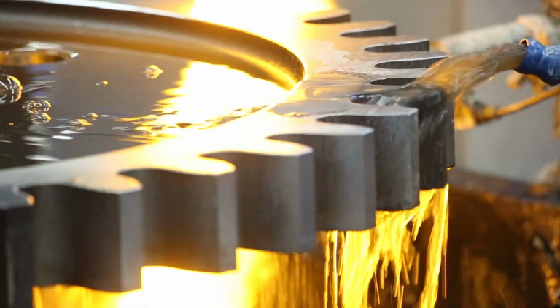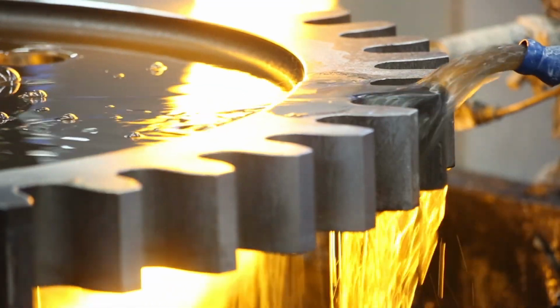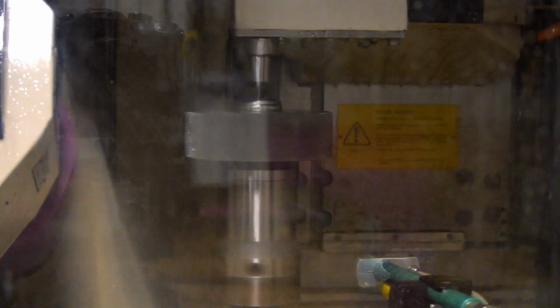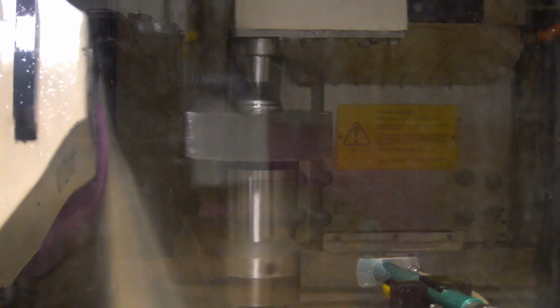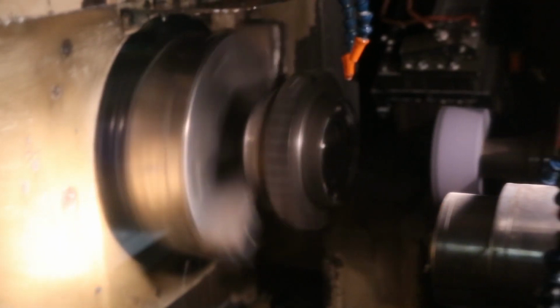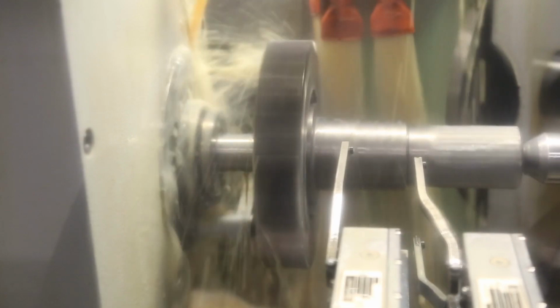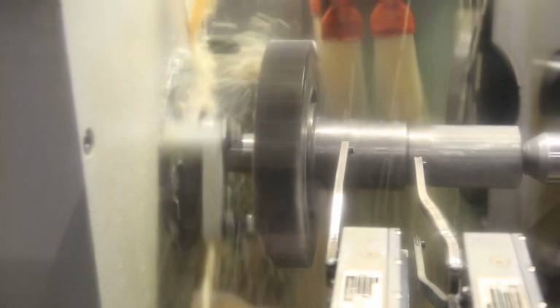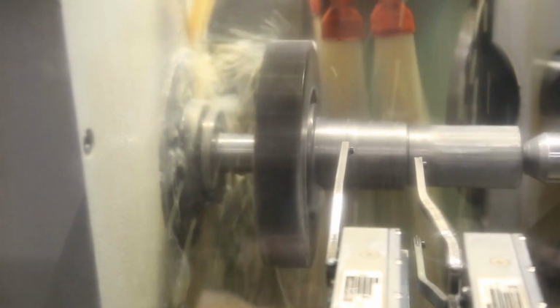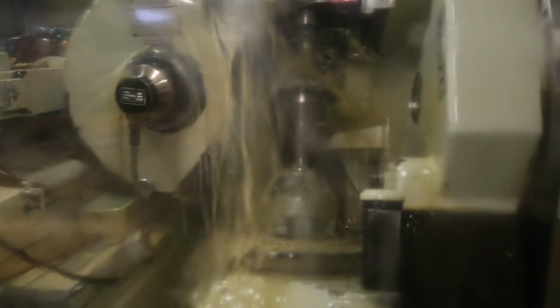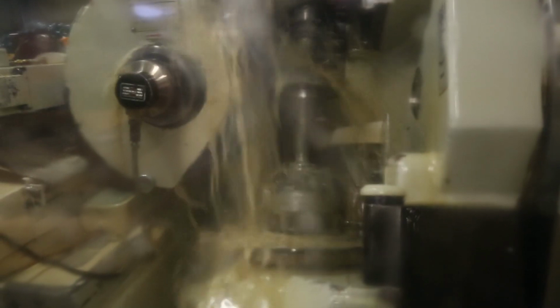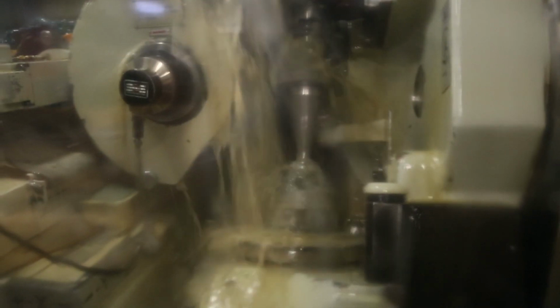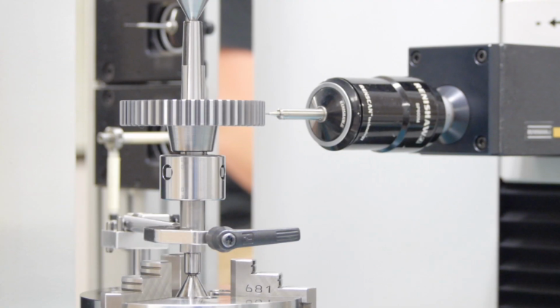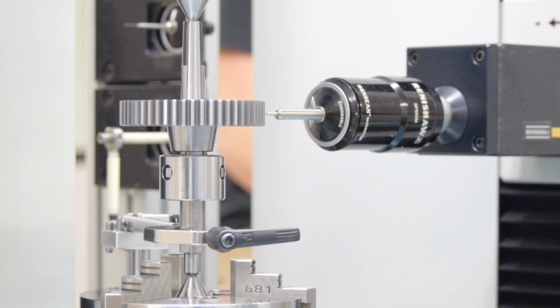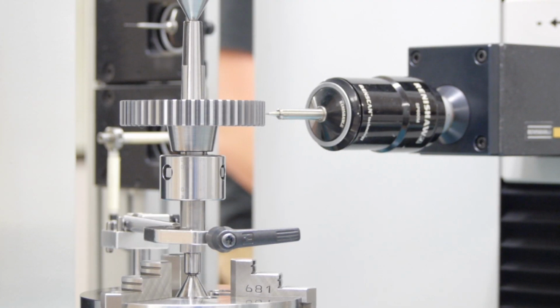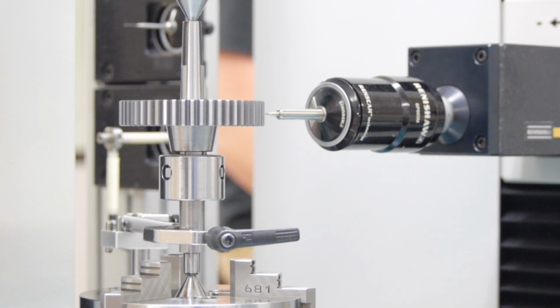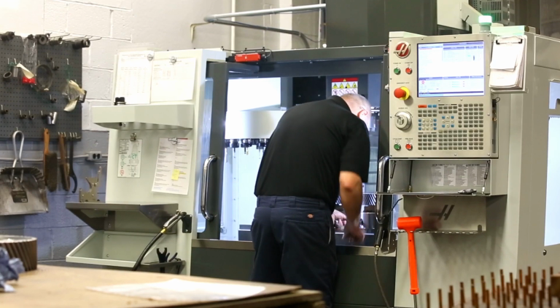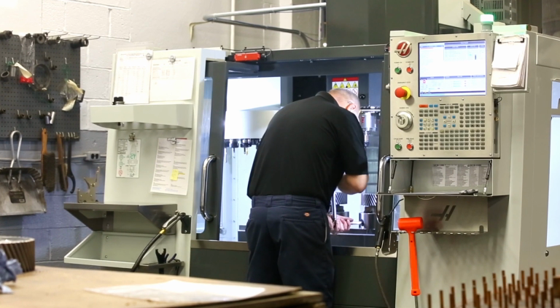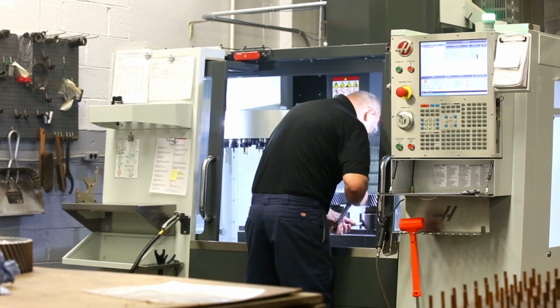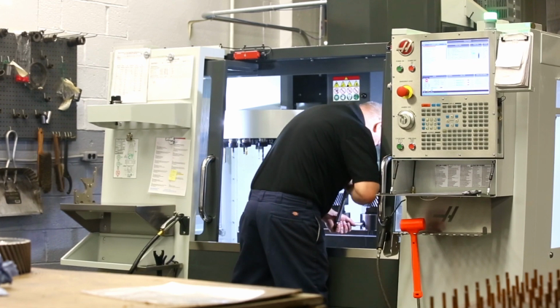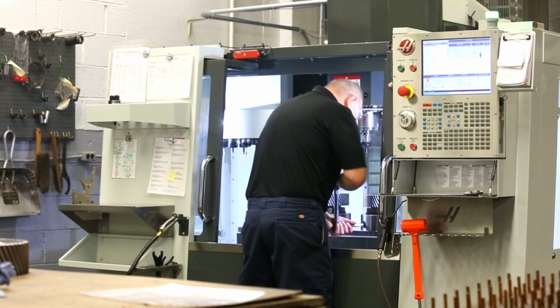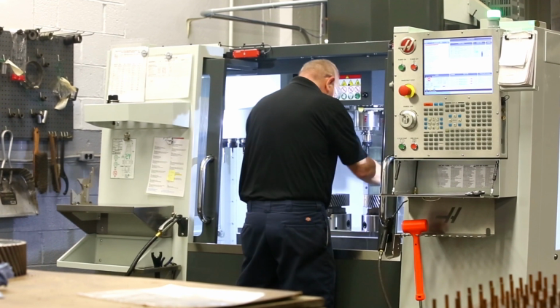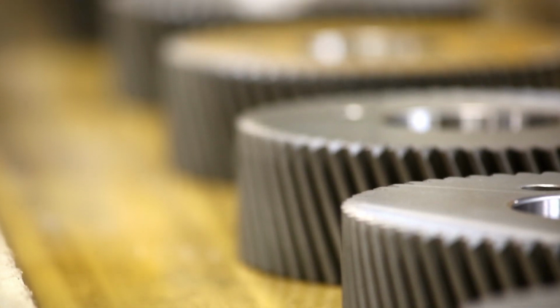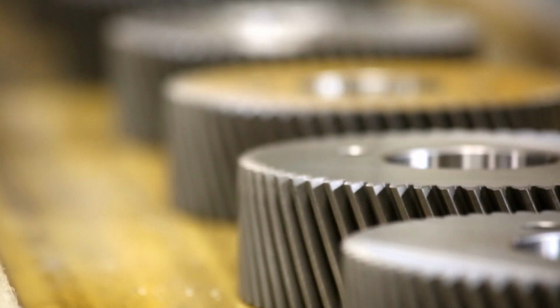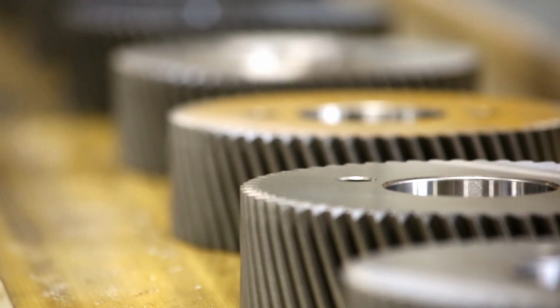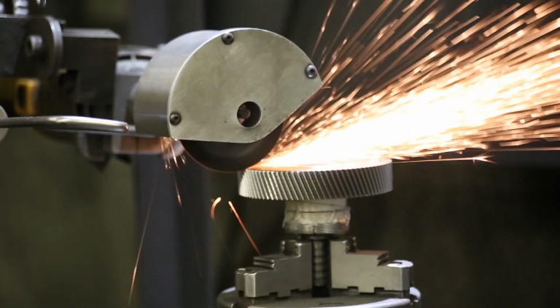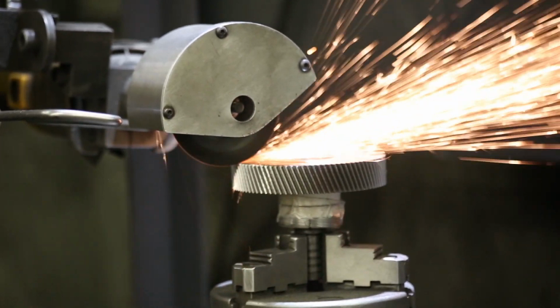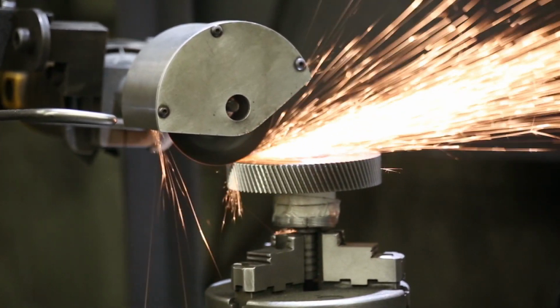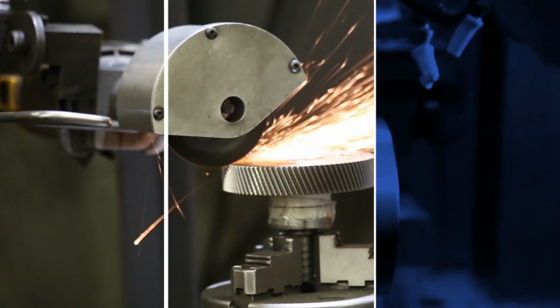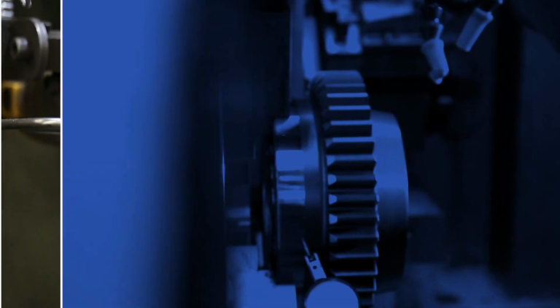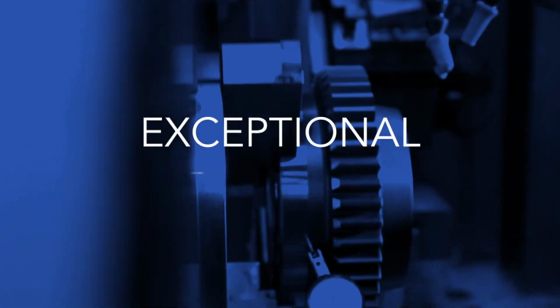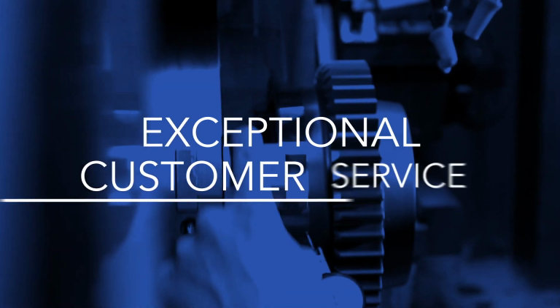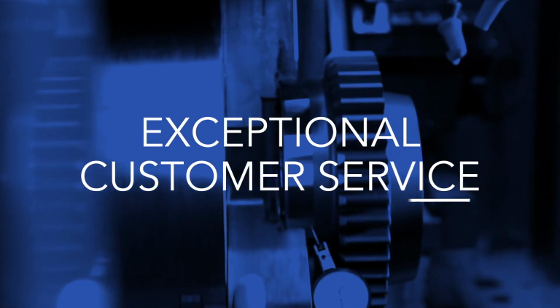Heat treating, surface ID and OD grinding, gear grinding, inspection, and more. Our team engineers every product from inspiration to realization, backed by a problem-solving approach and exceptional customer service.